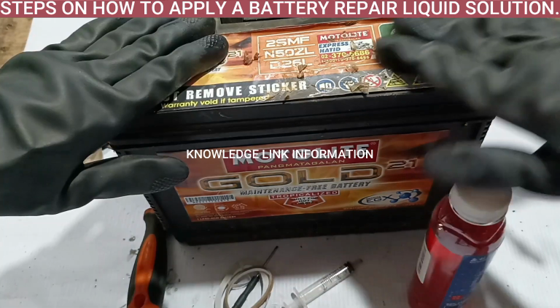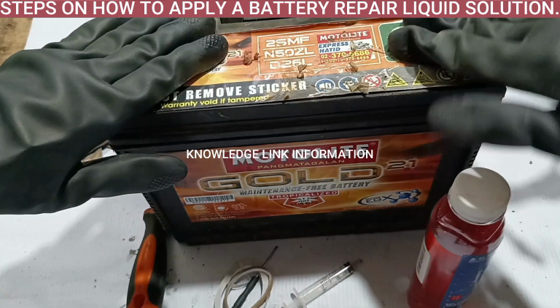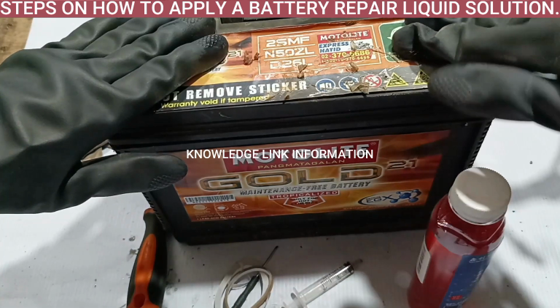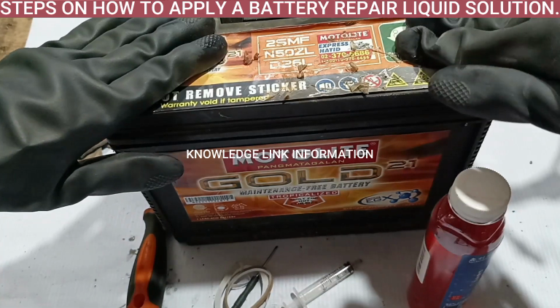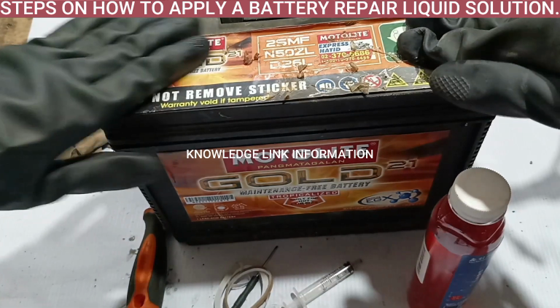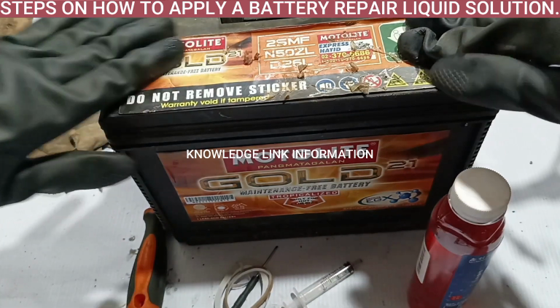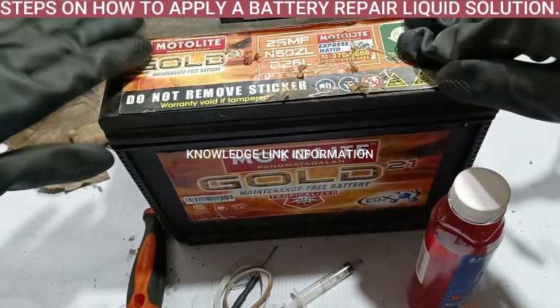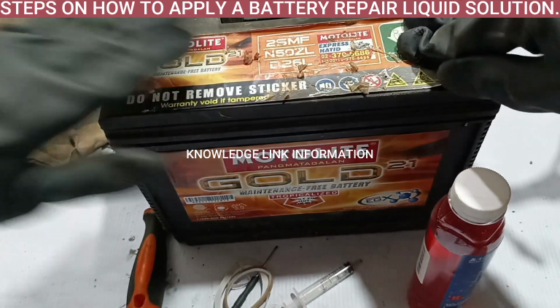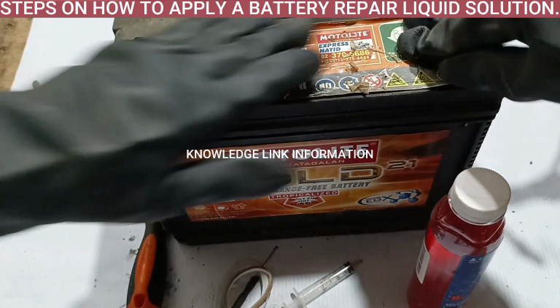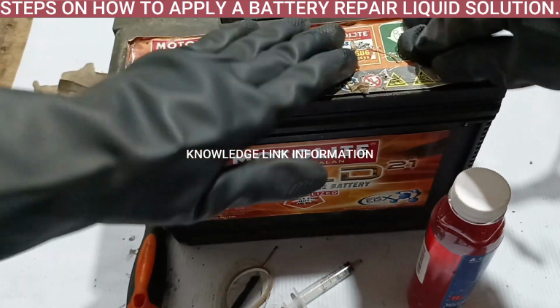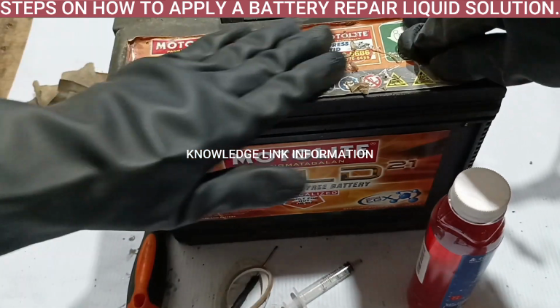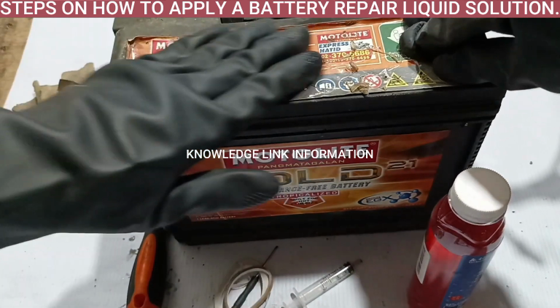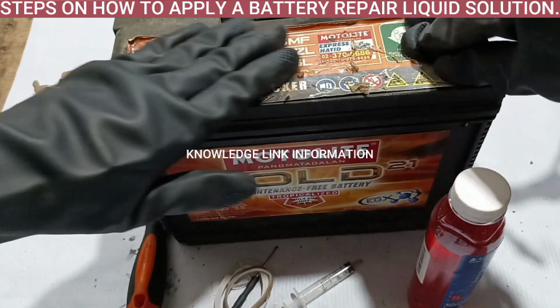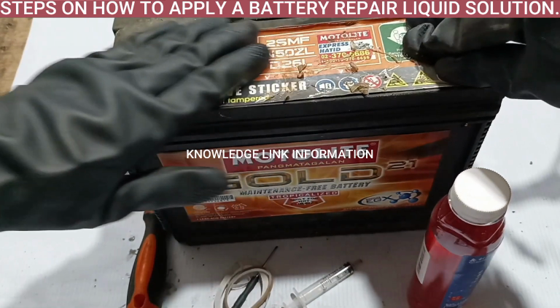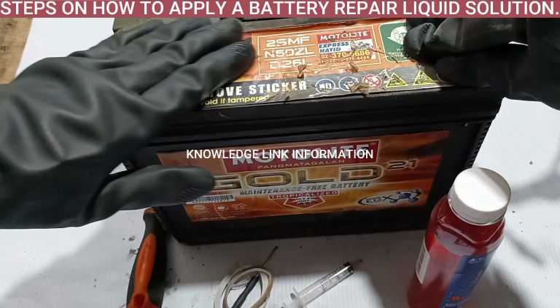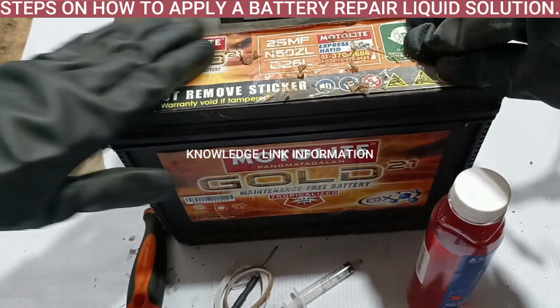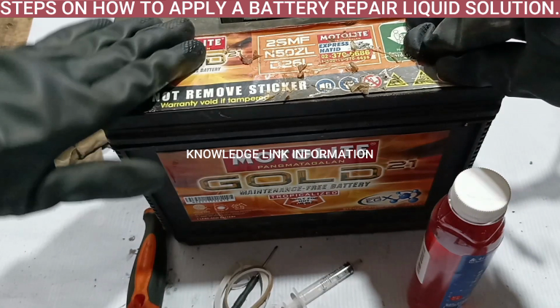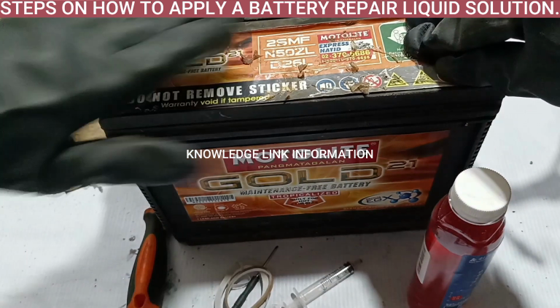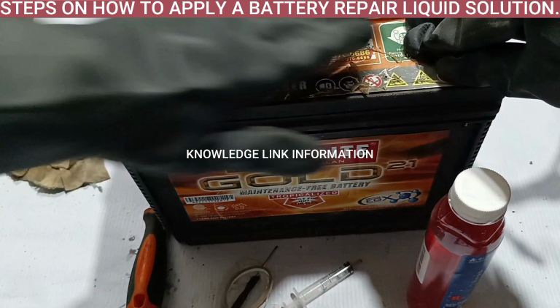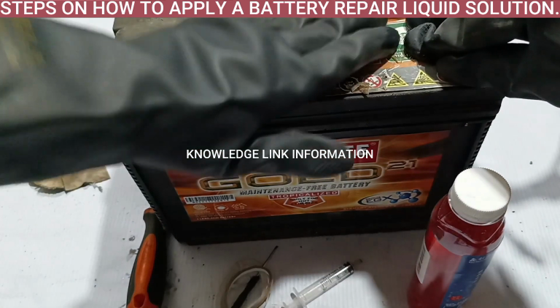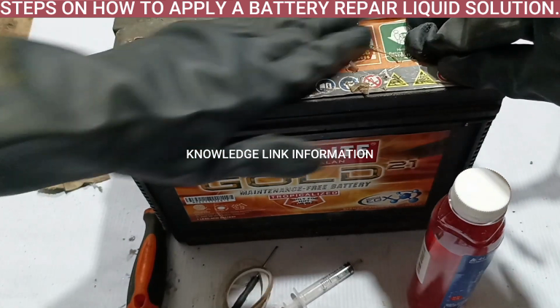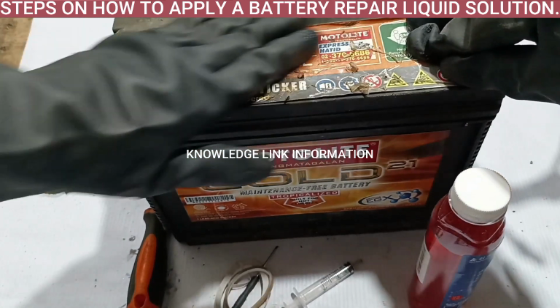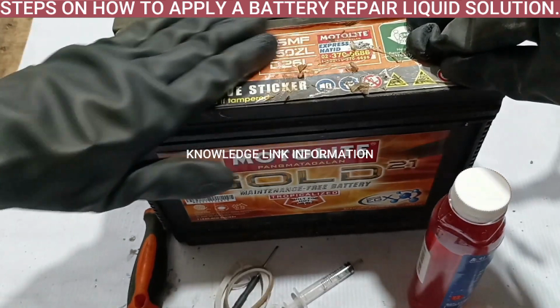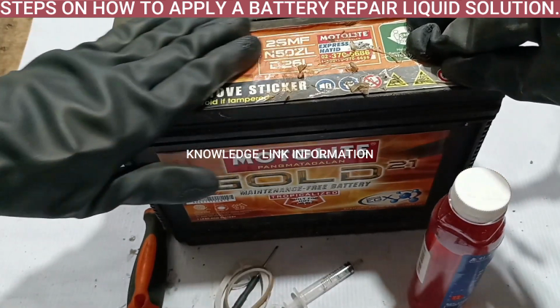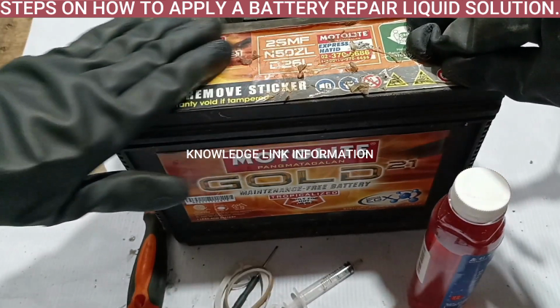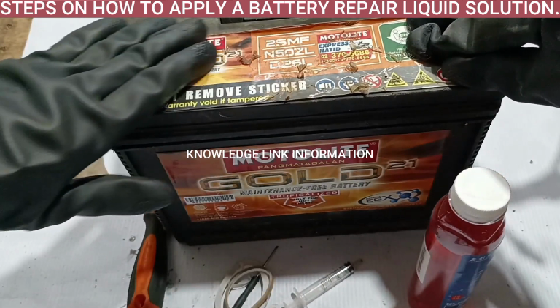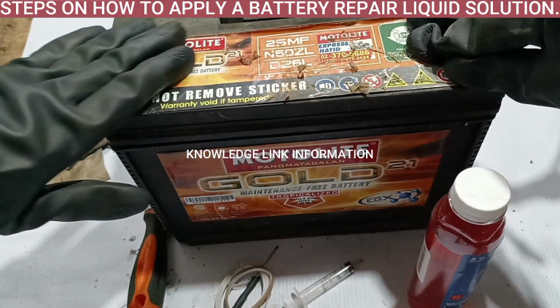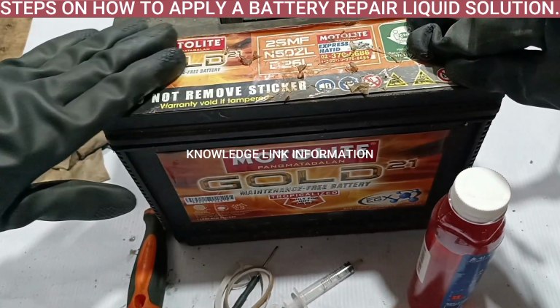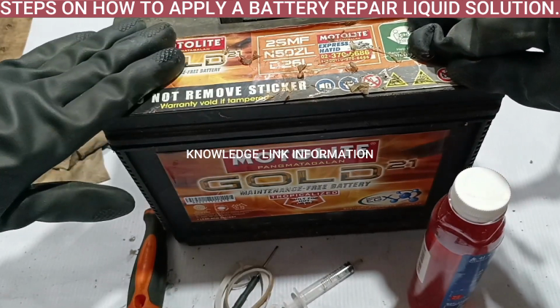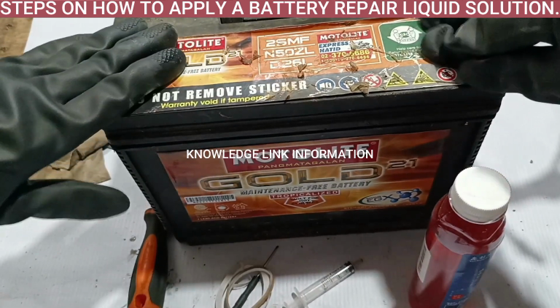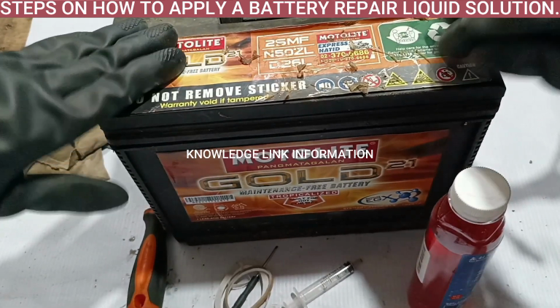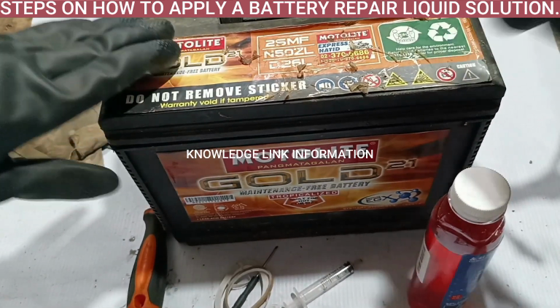Step 1. Prepare all materials and wear proper protective equipment, like hand gloves or goggles.